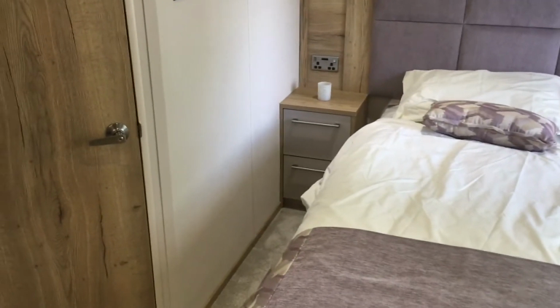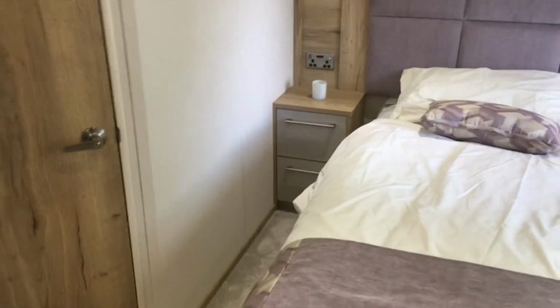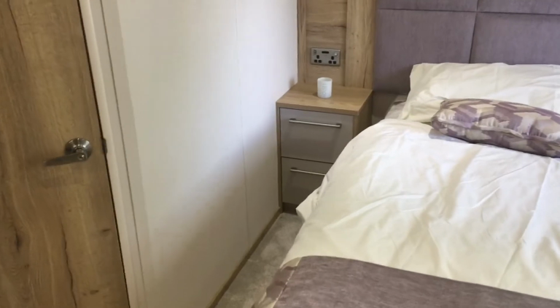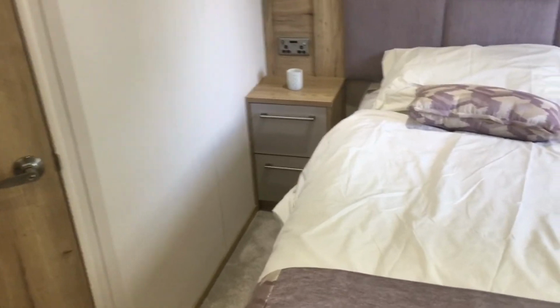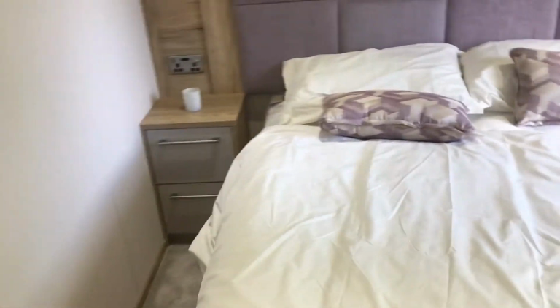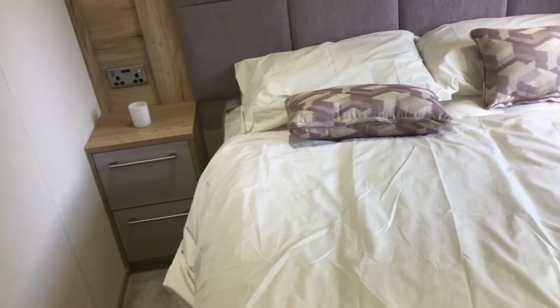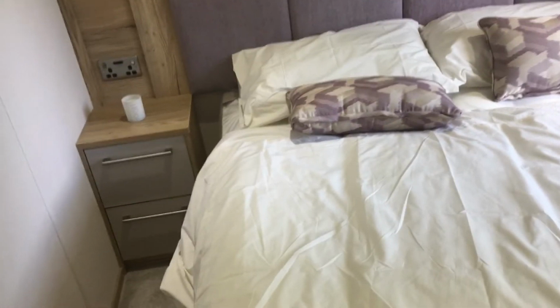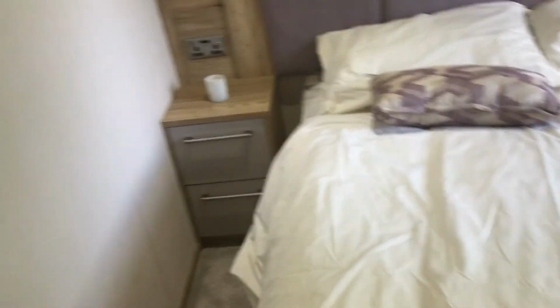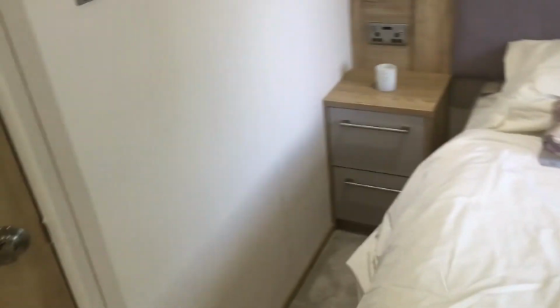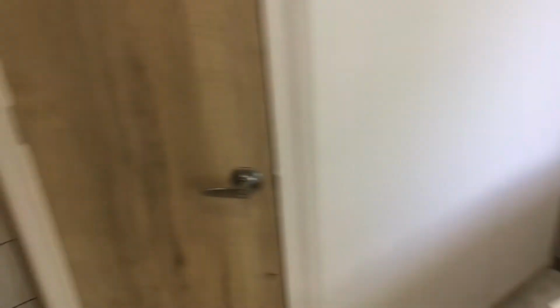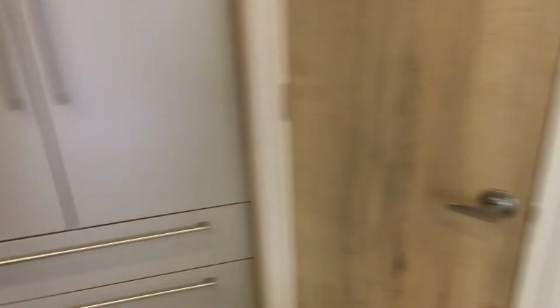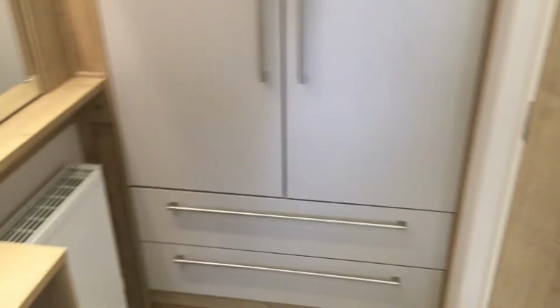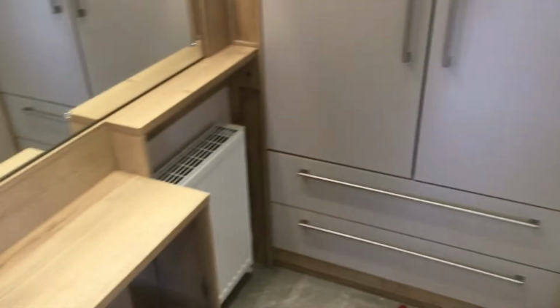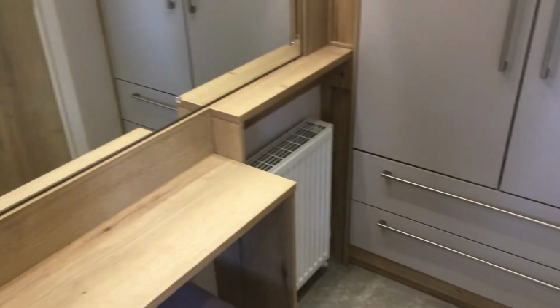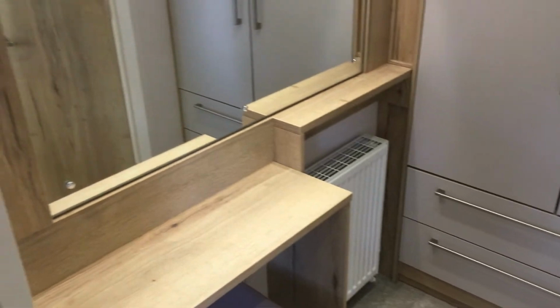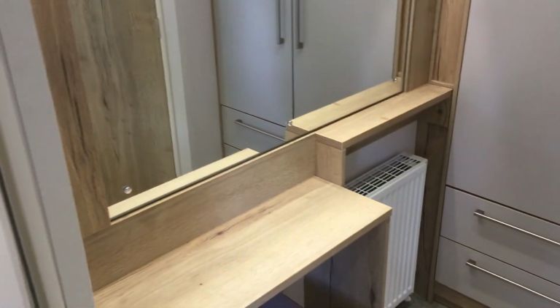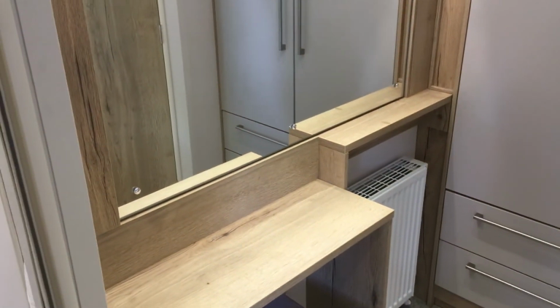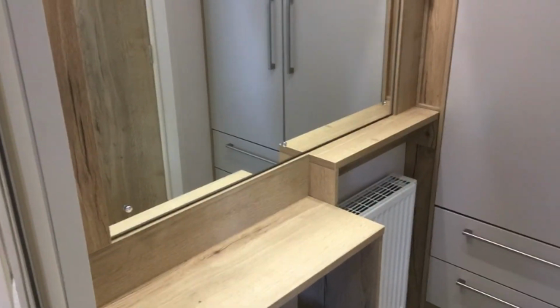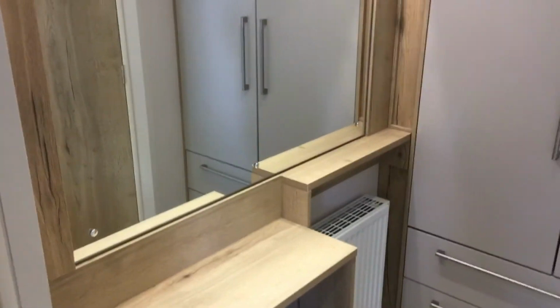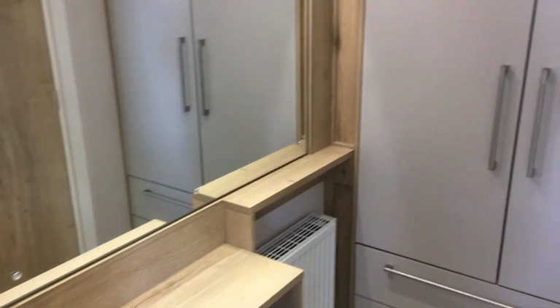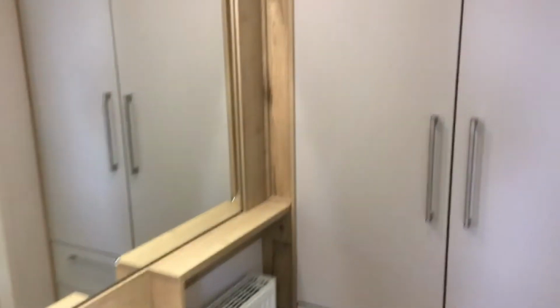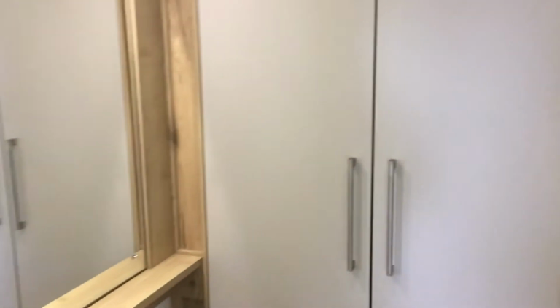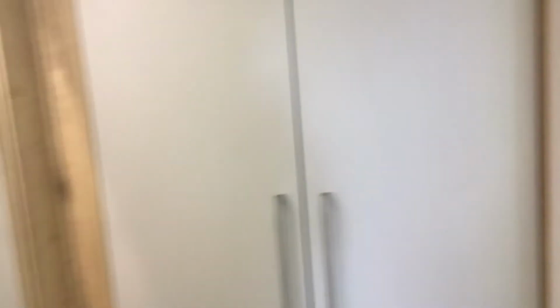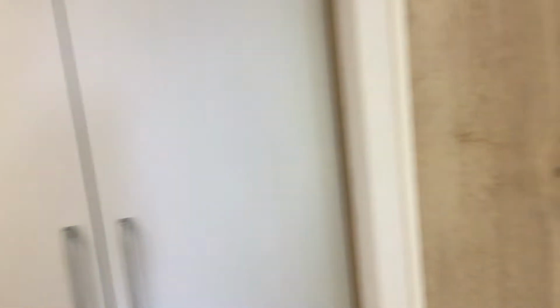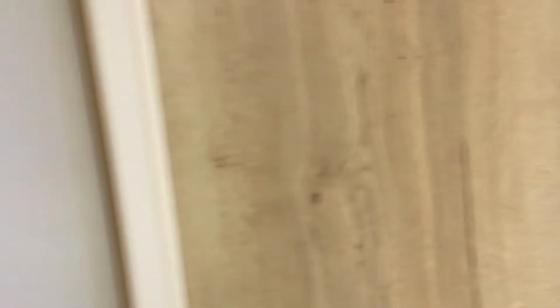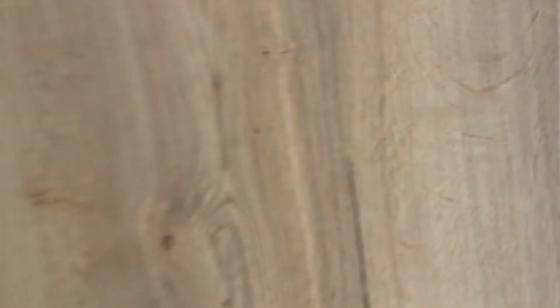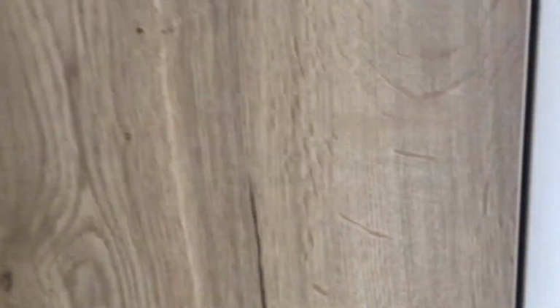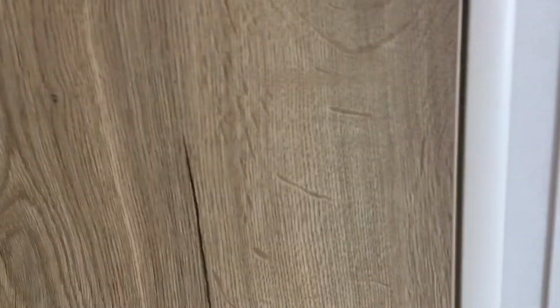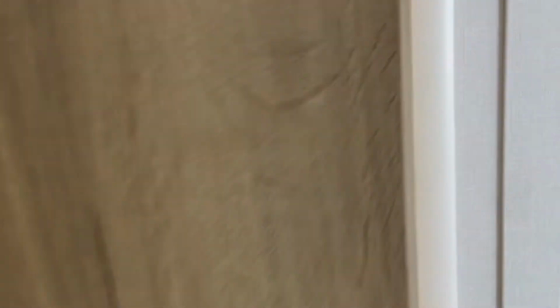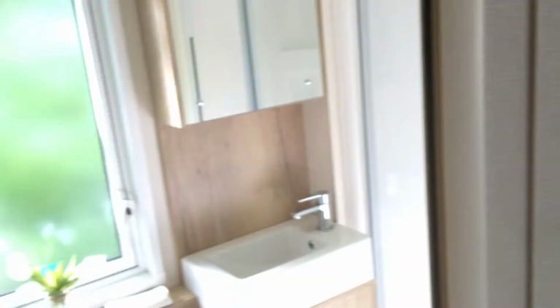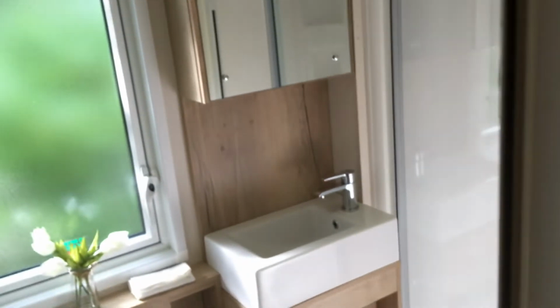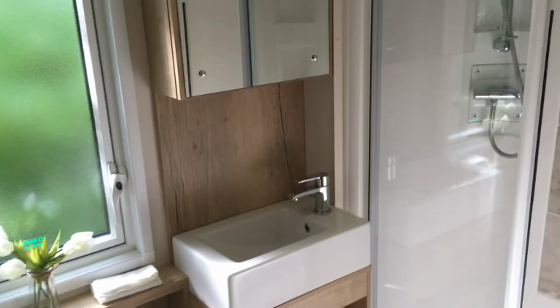Finally, the master bedroom features a large dressing table, plenty of wardrobe space, and an ensuite shower room.